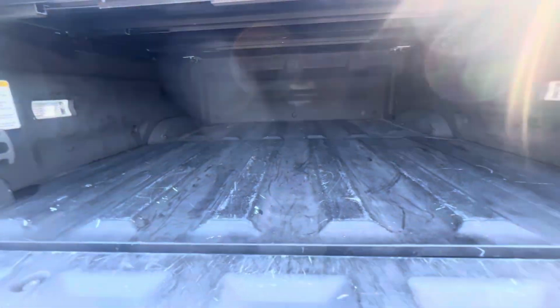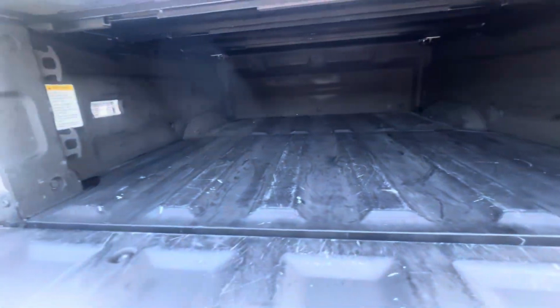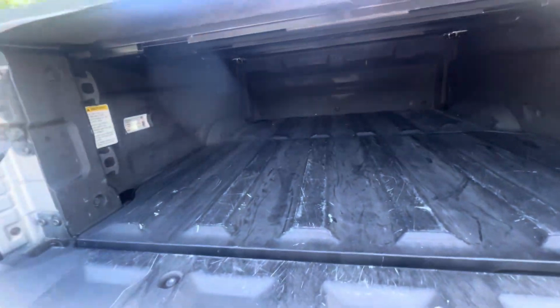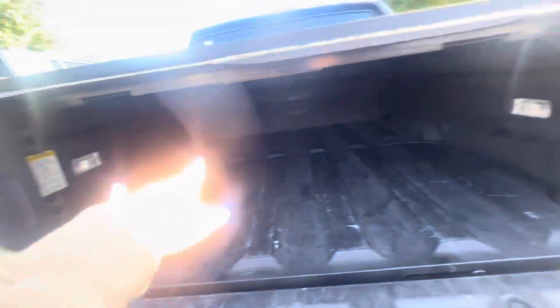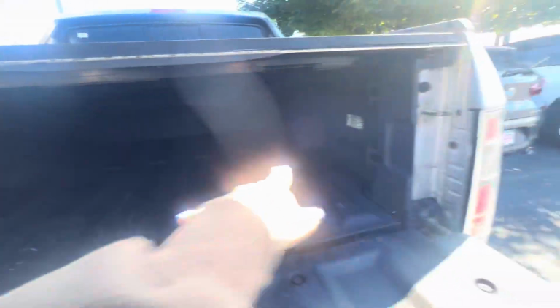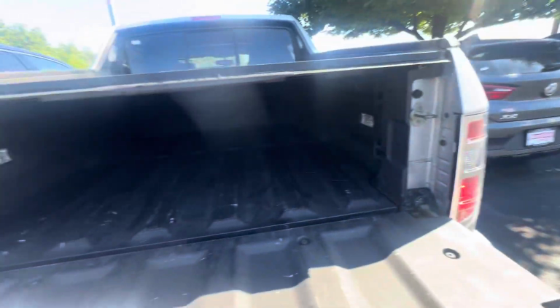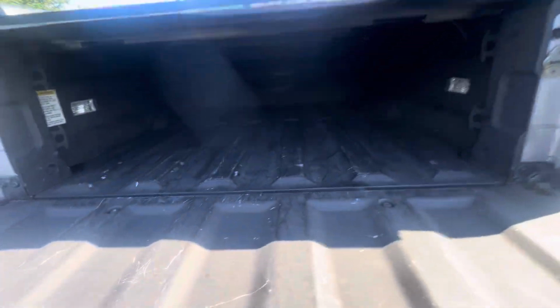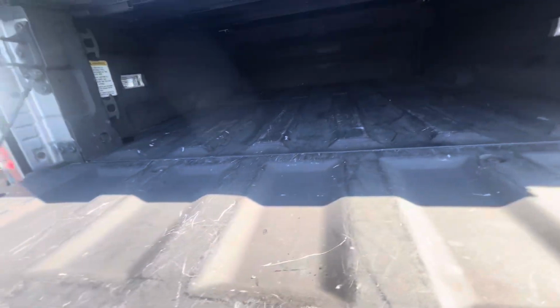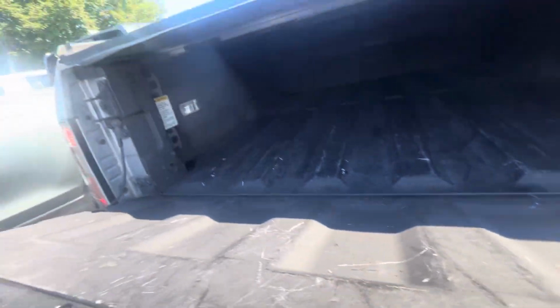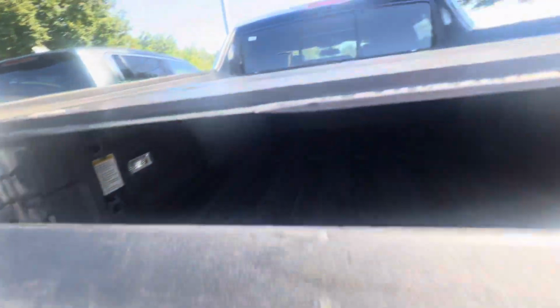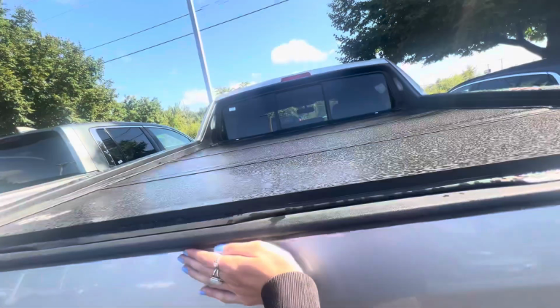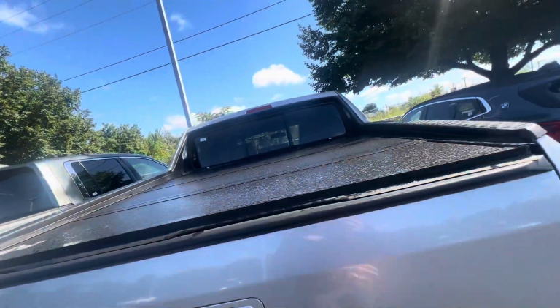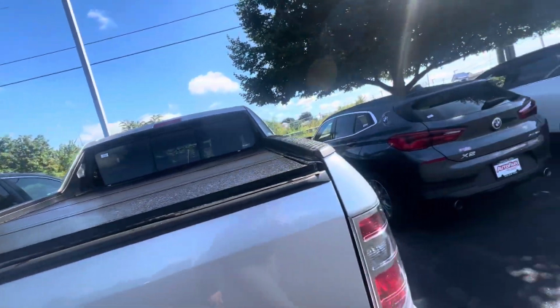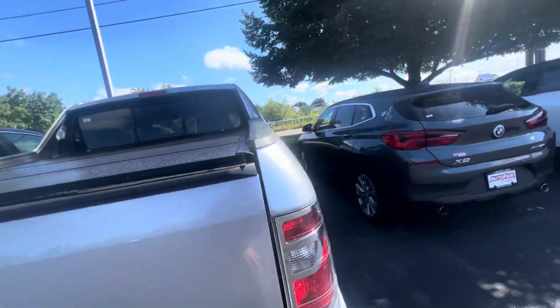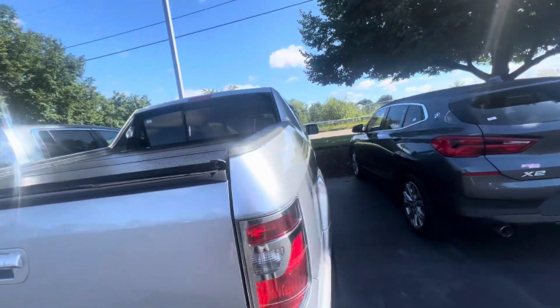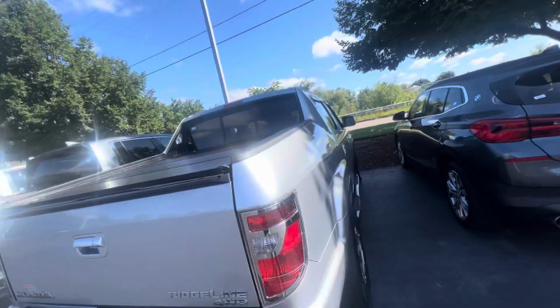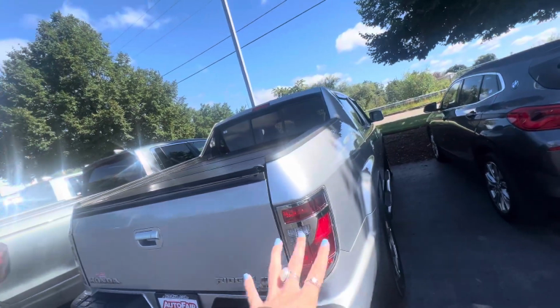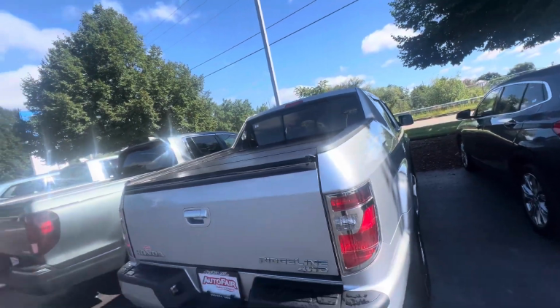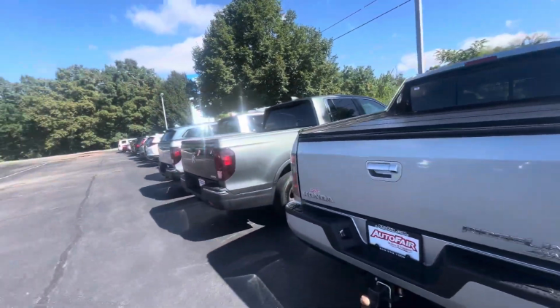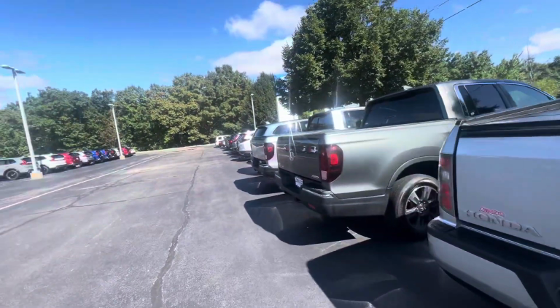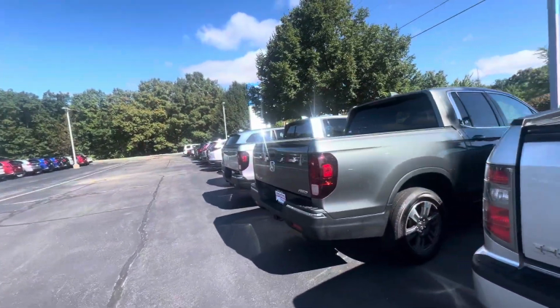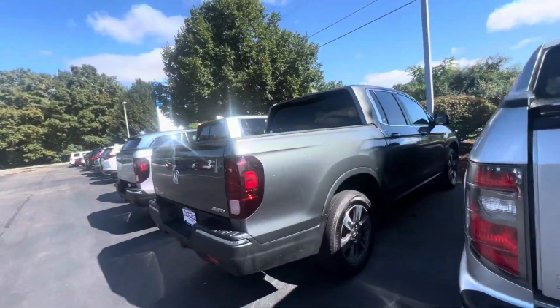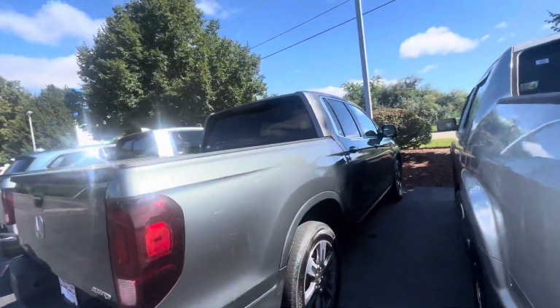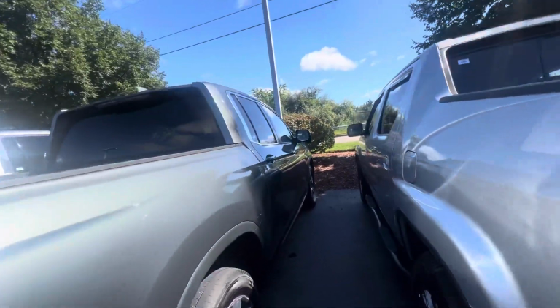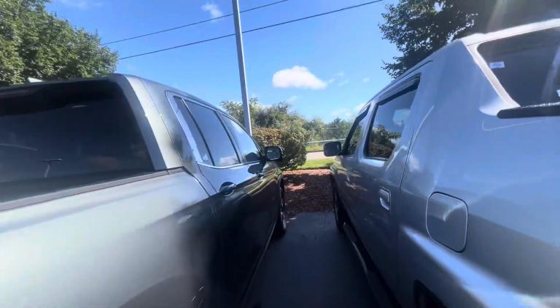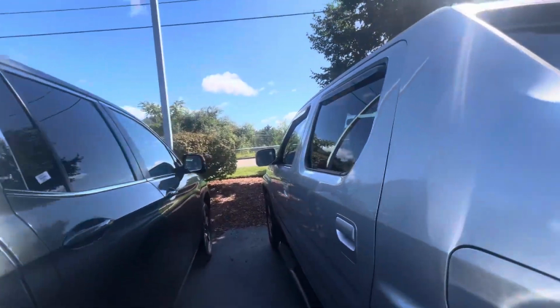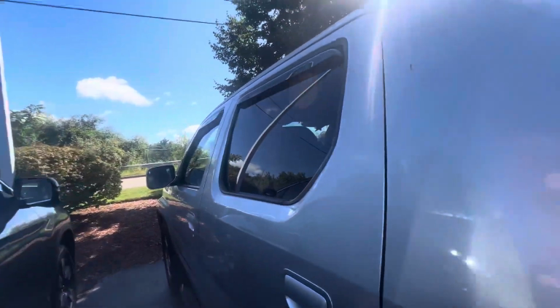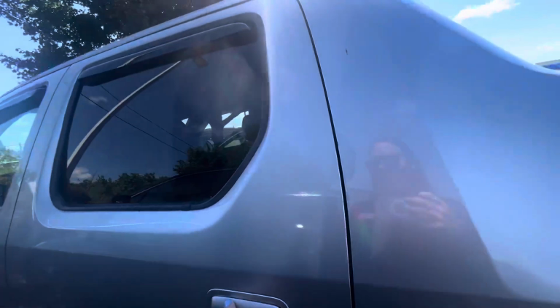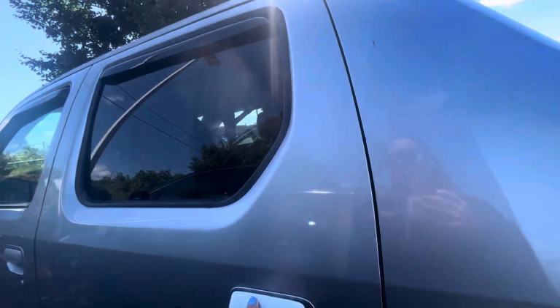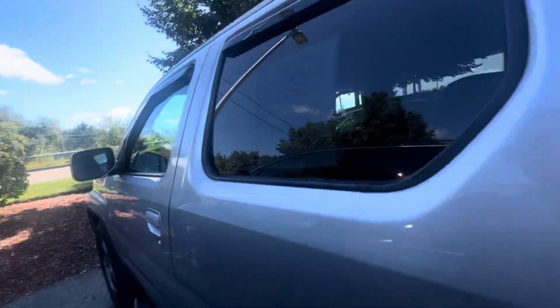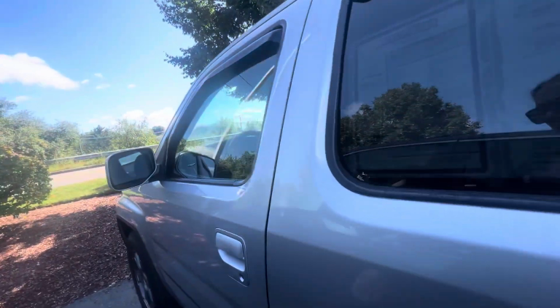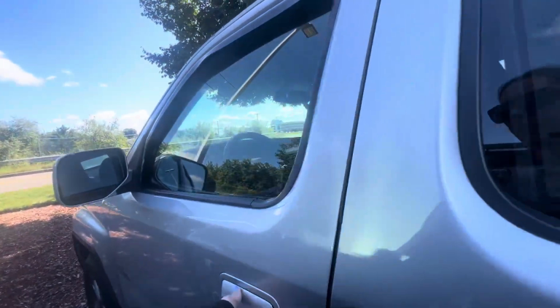Tons of space in here. As you can see, the wheel wells are covered, so it's perfect for transporting things — flat things, maybe like plywood or boxes — and you're not missing out on any of that cargo space.